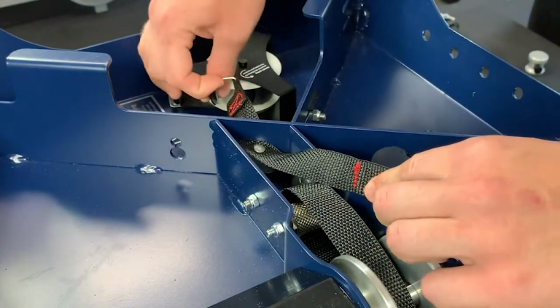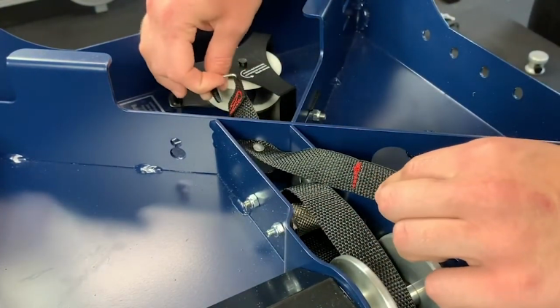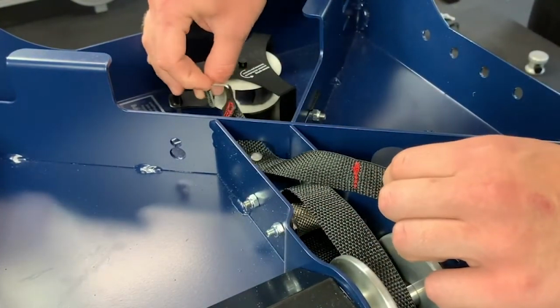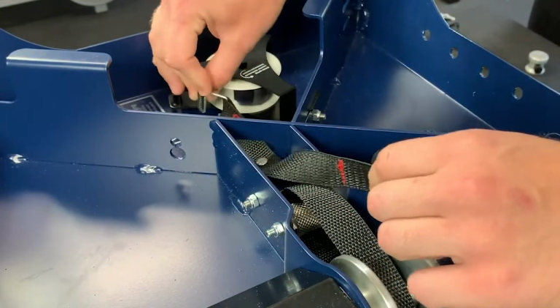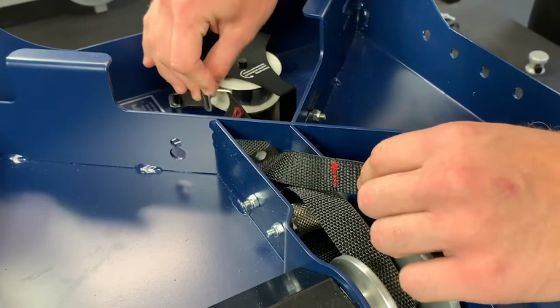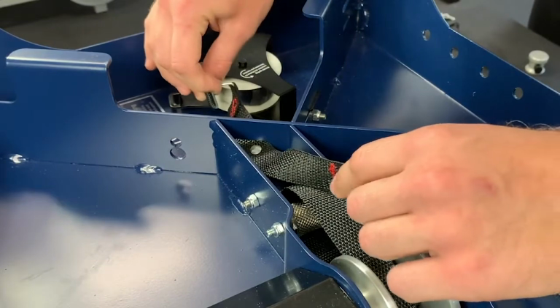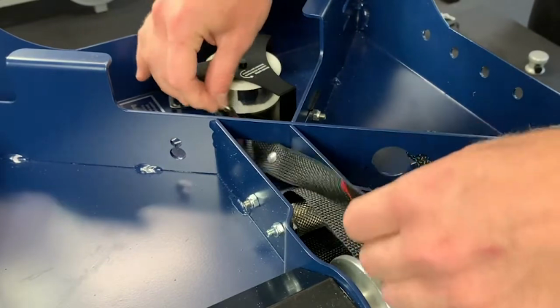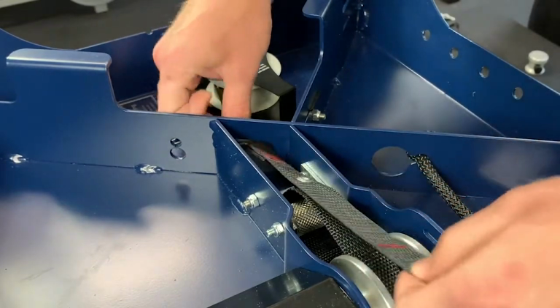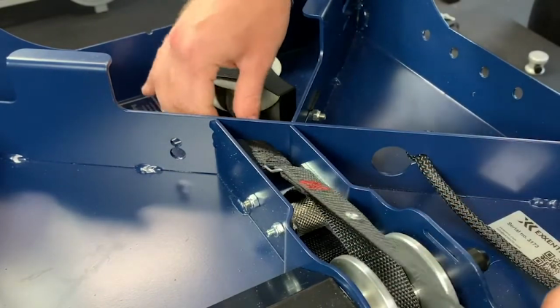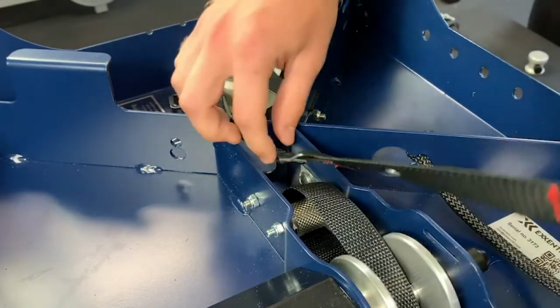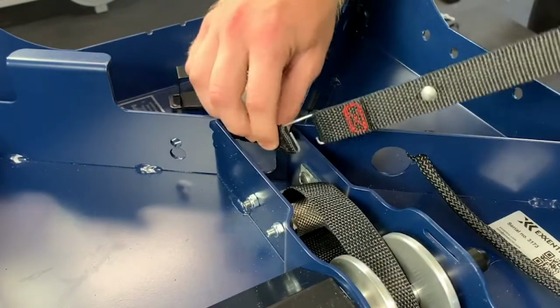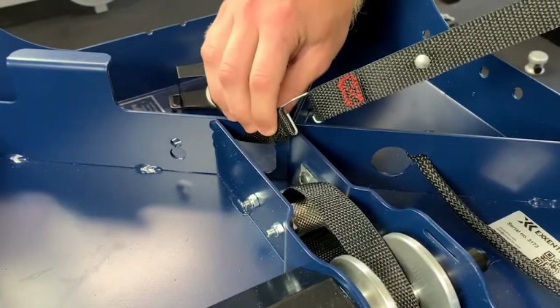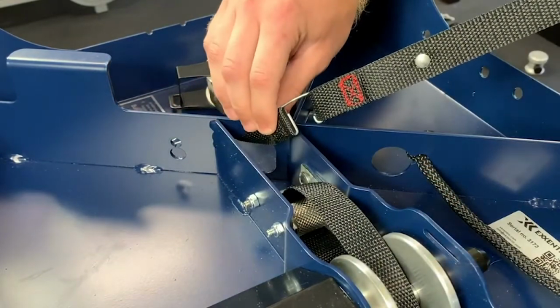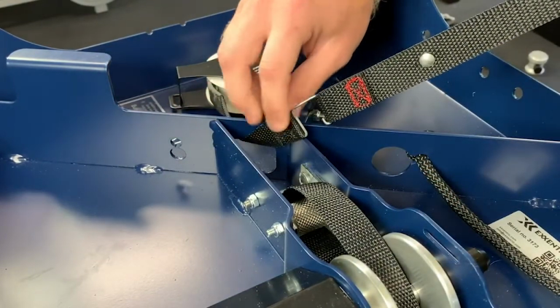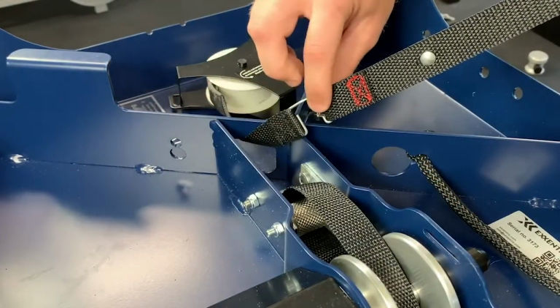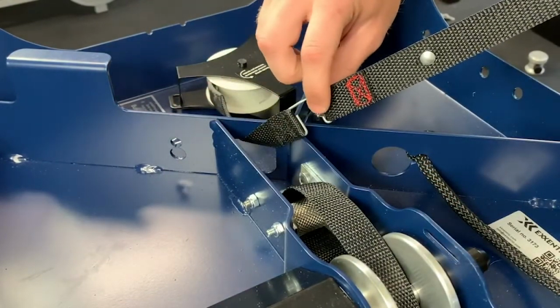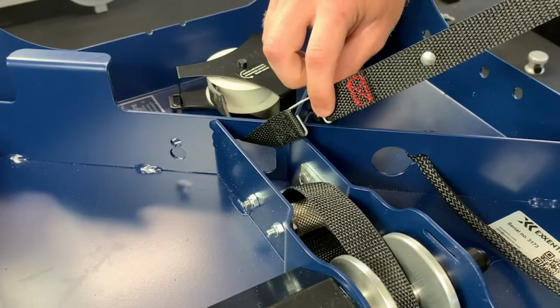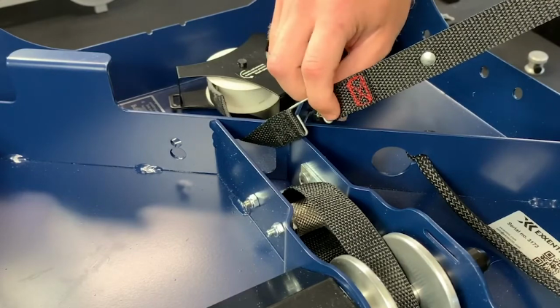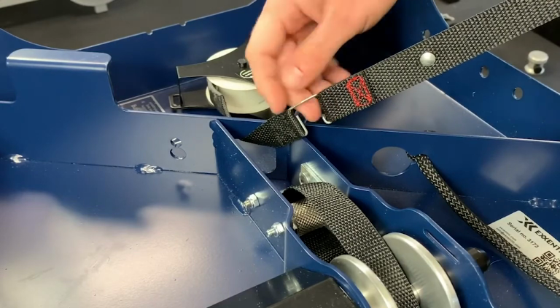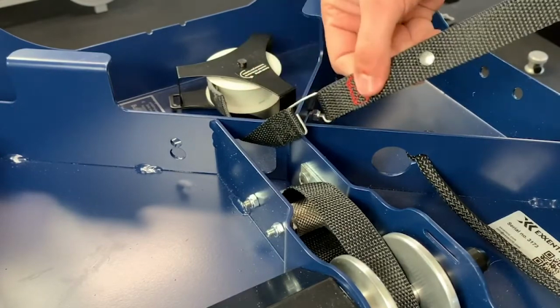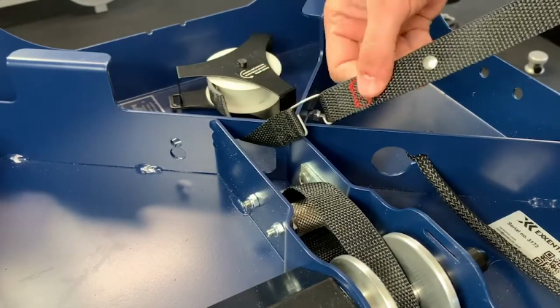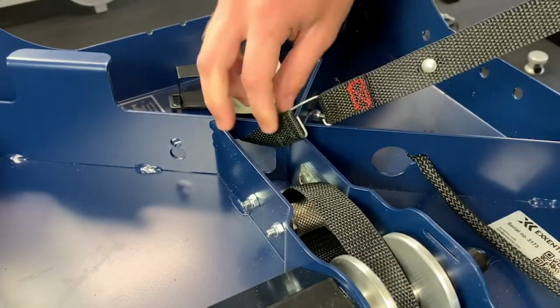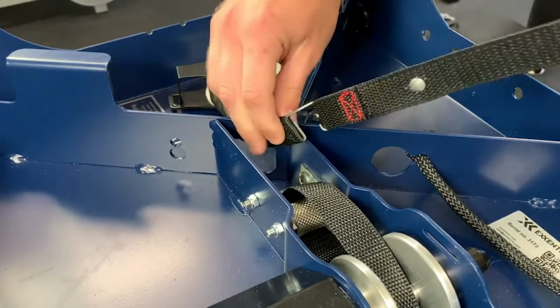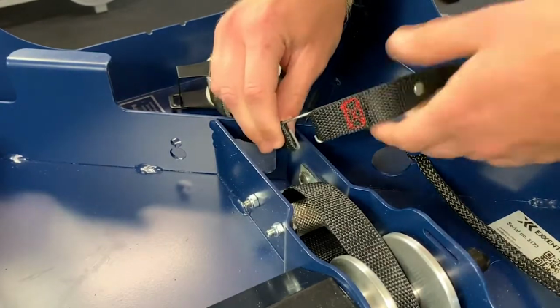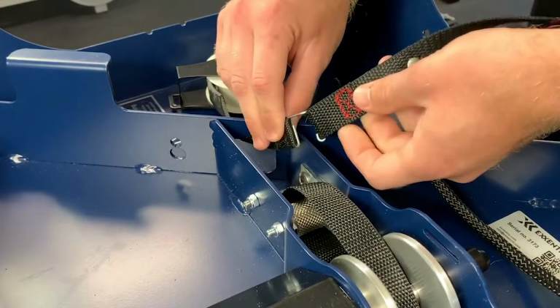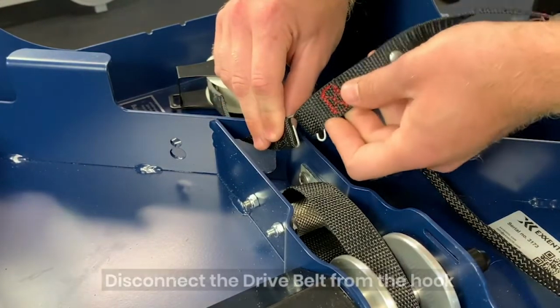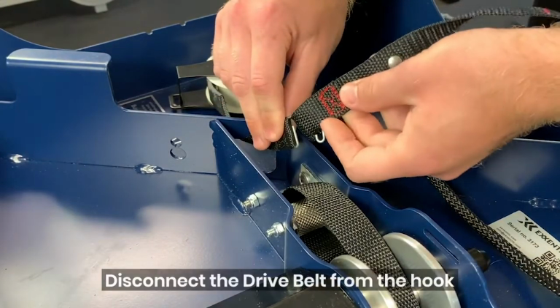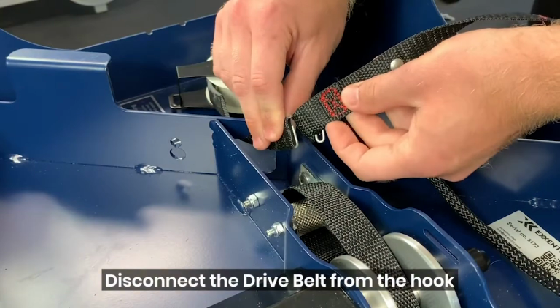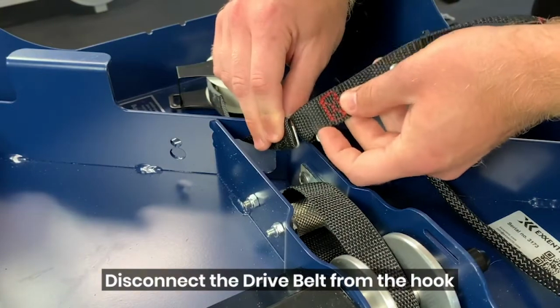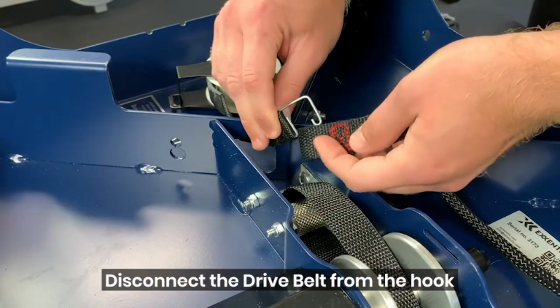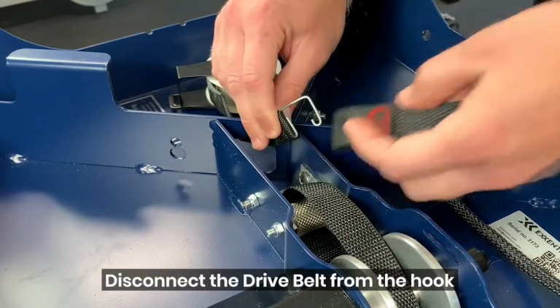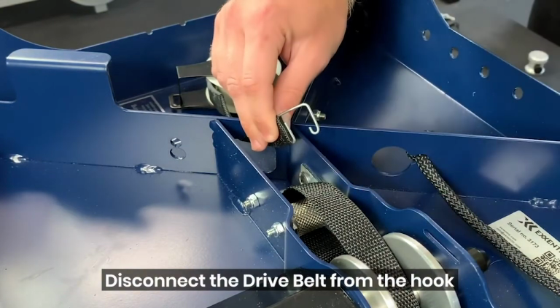That hook is just looped through the end of the drive belt here. All I'm going to do is remove that.